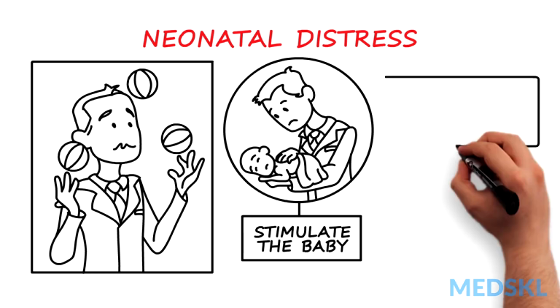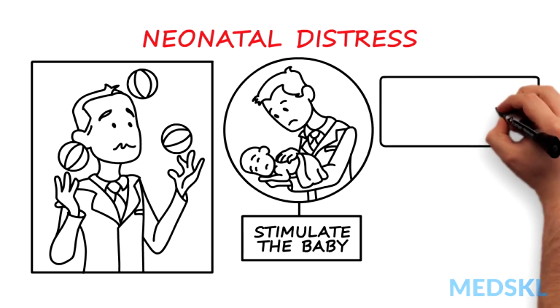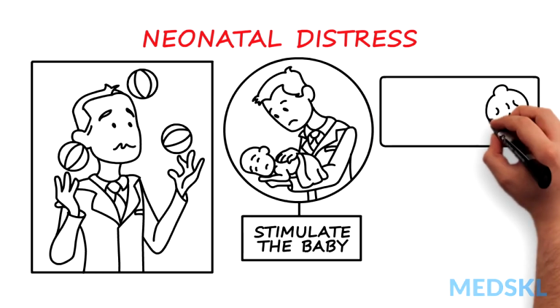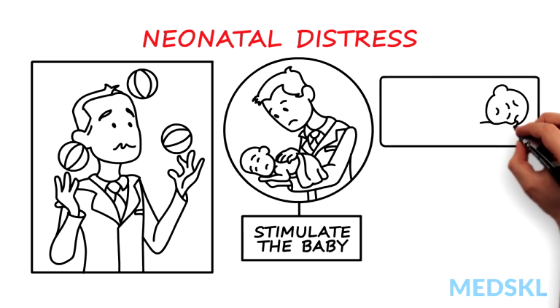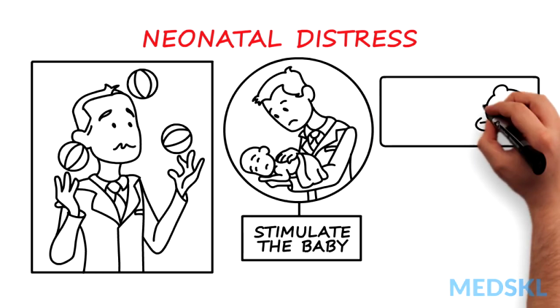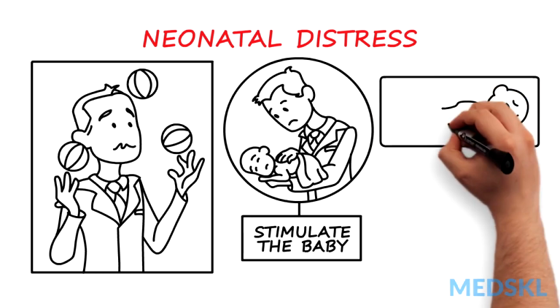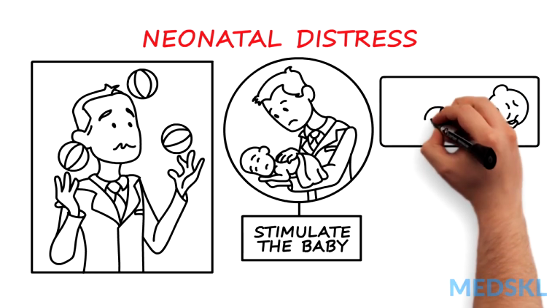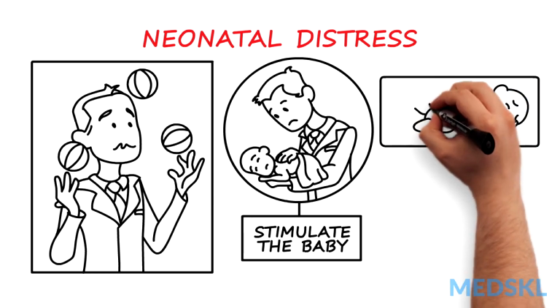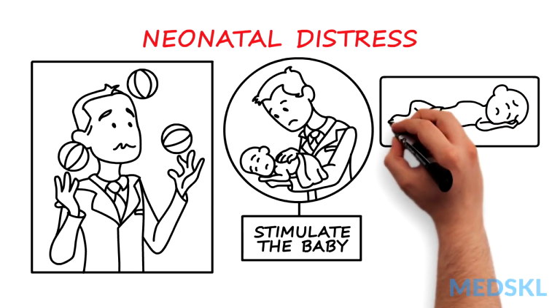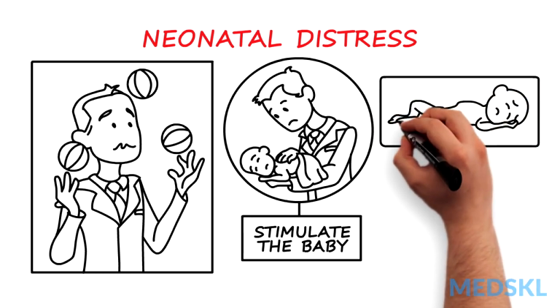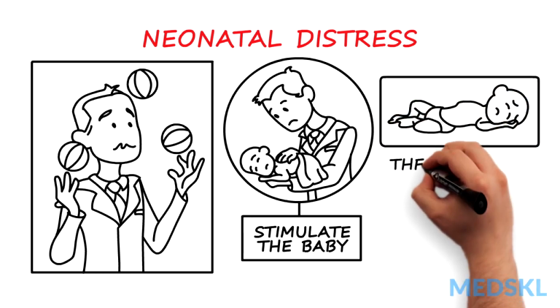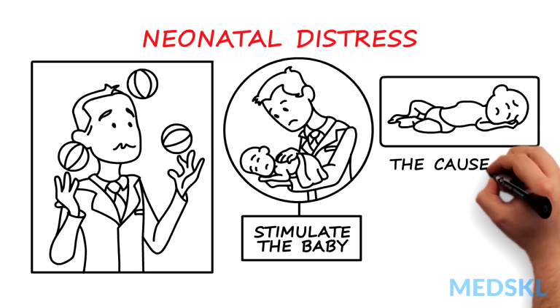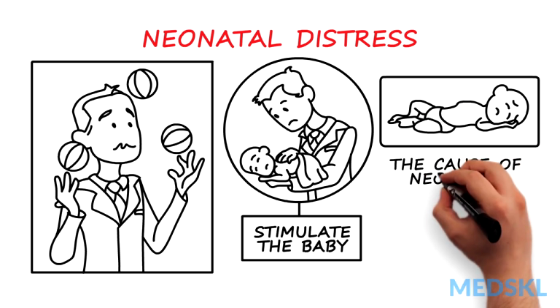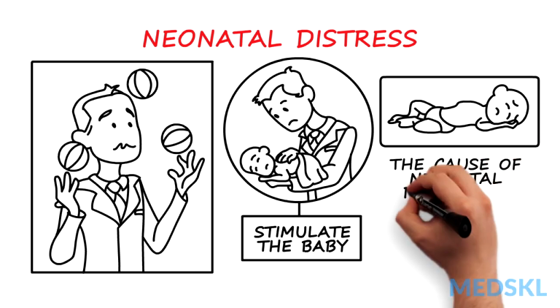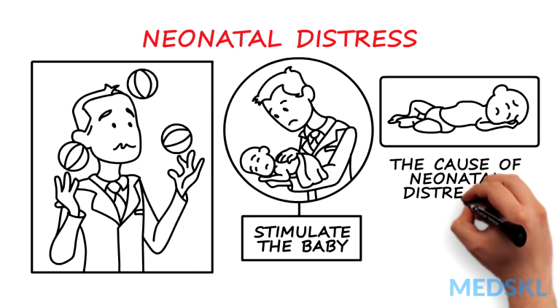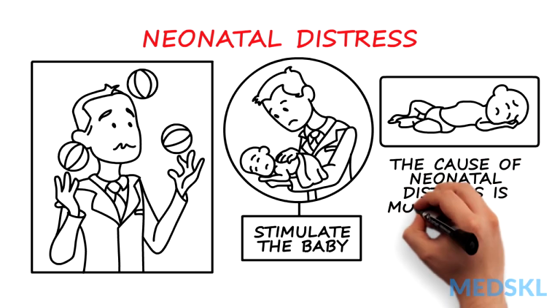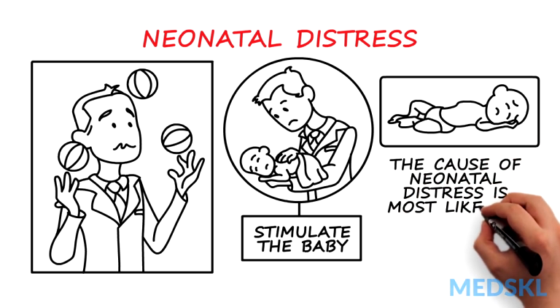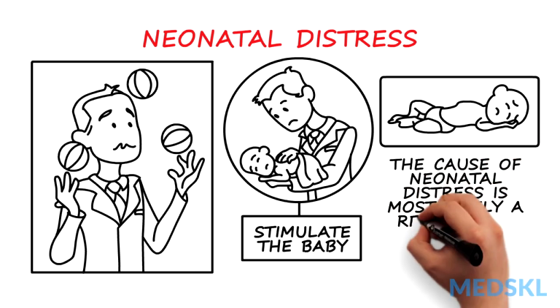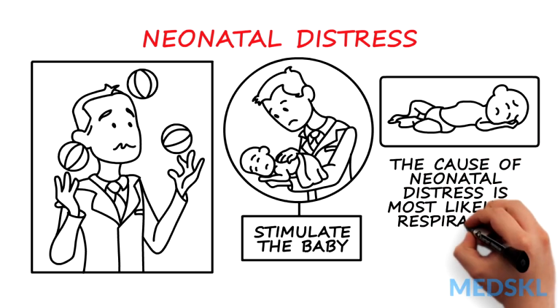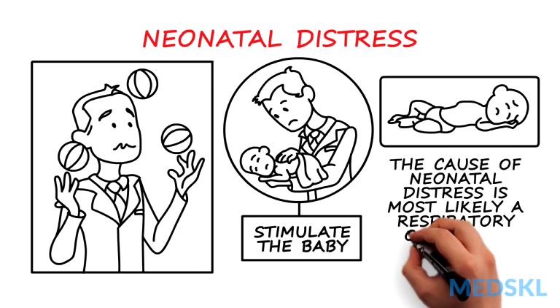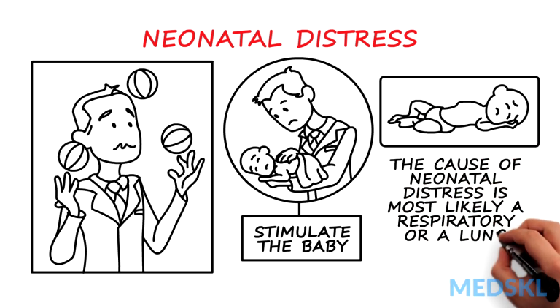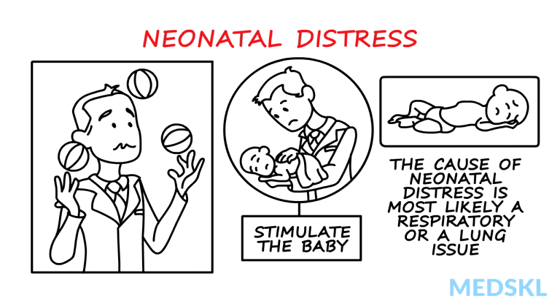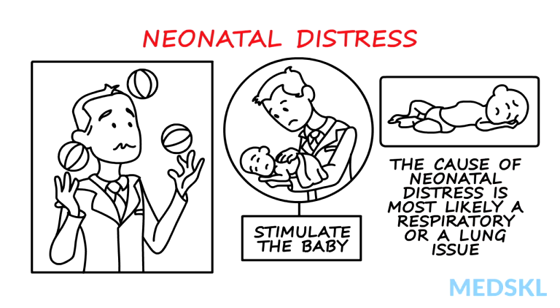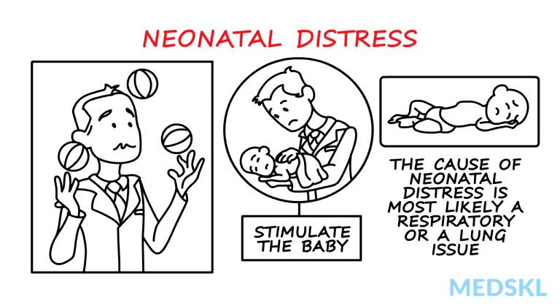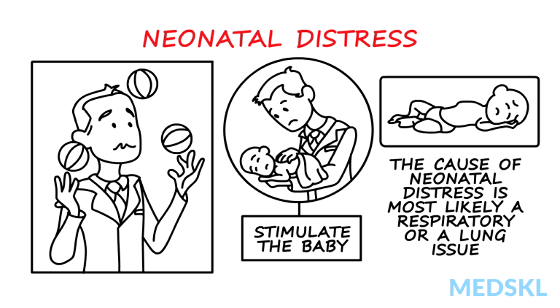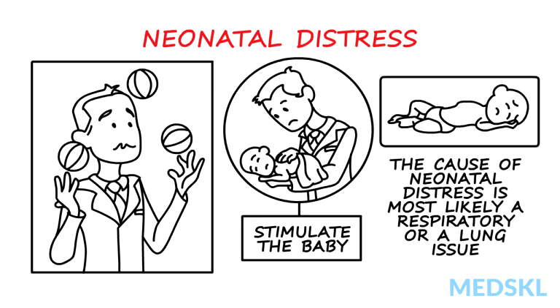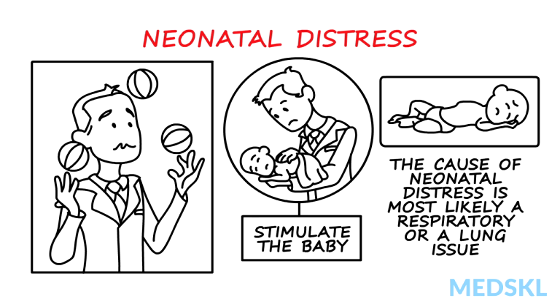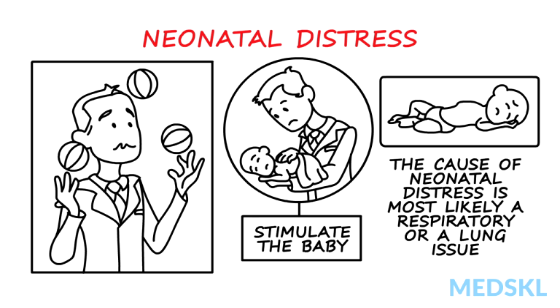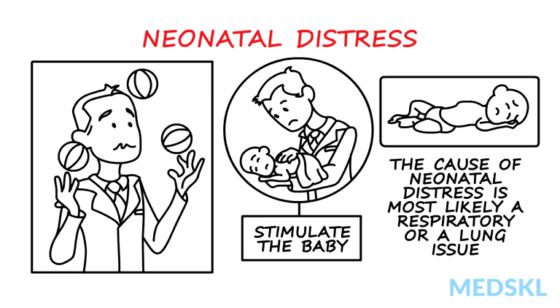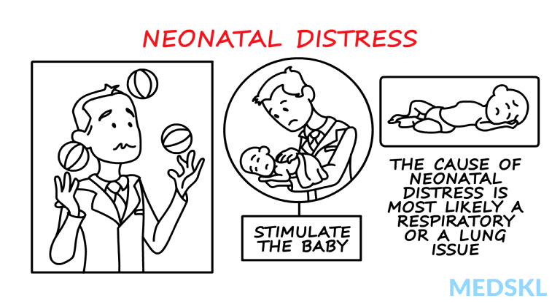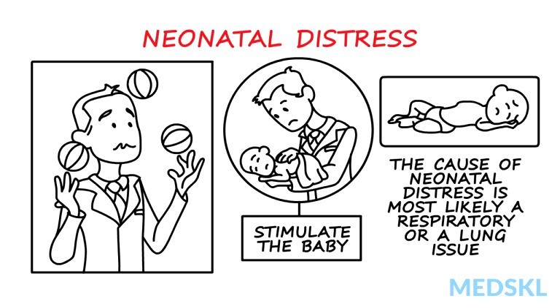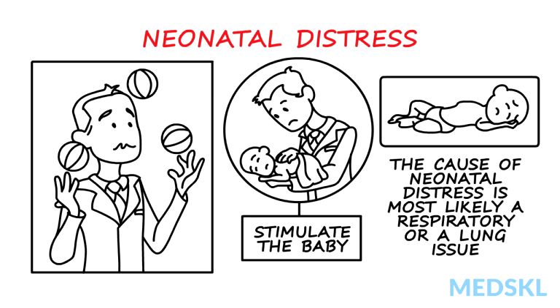If that doesn't work, the key principle to remember is that the cause of neonatal distress is most likely a respiratory or lung issue. The baby needs to use an organ, the lung, that it has never used before.